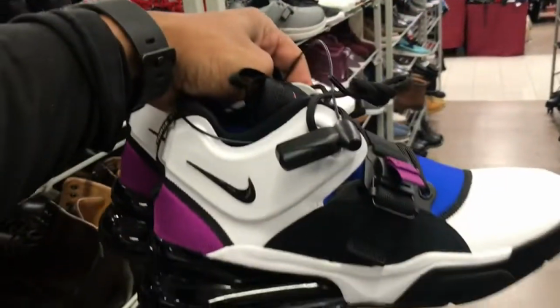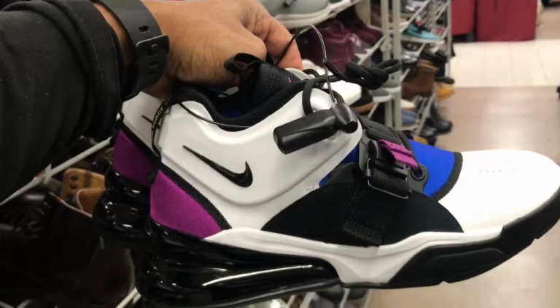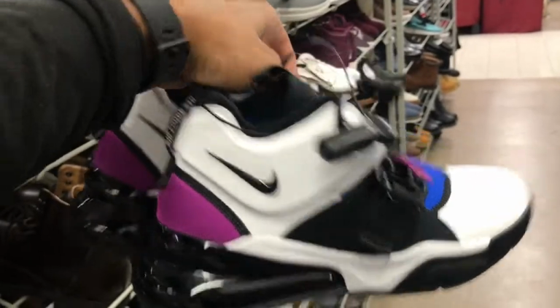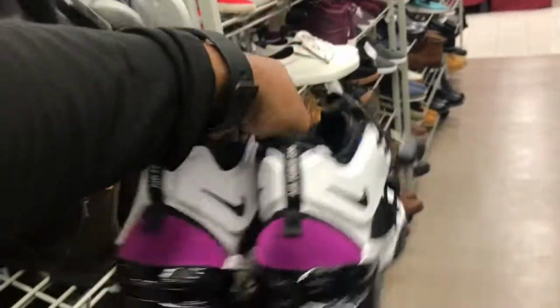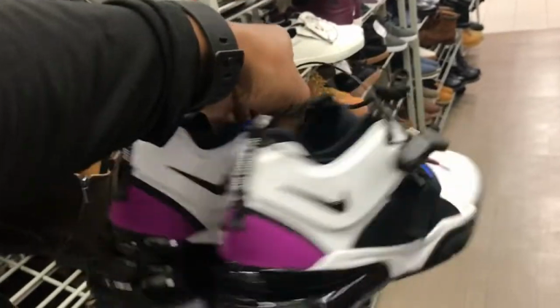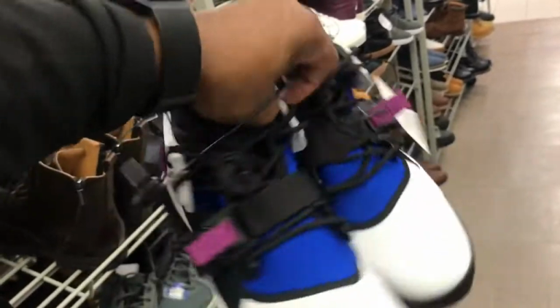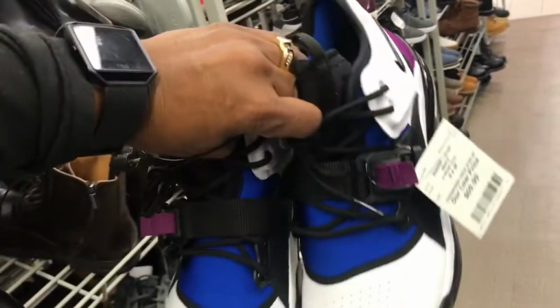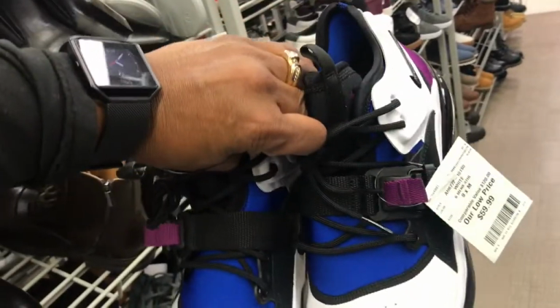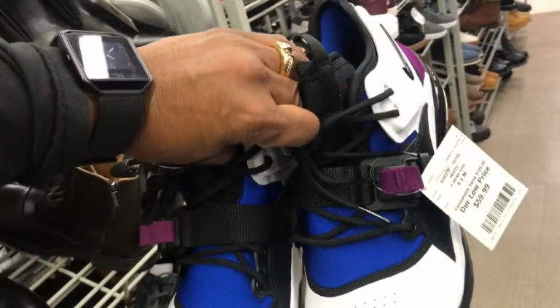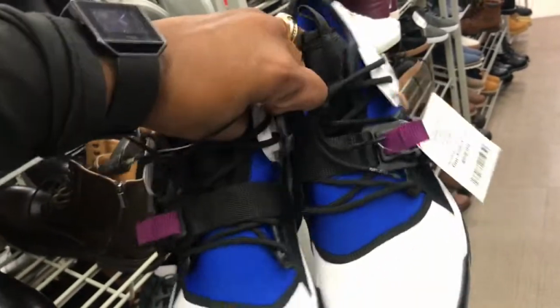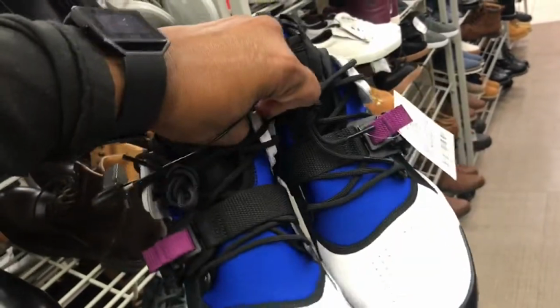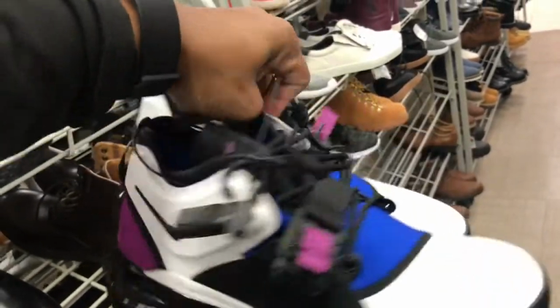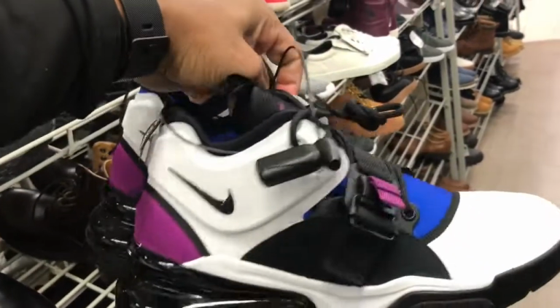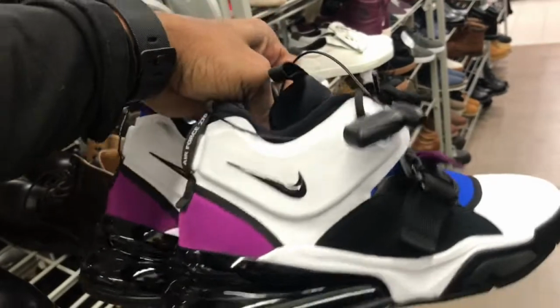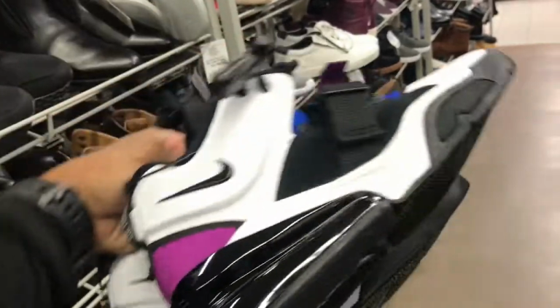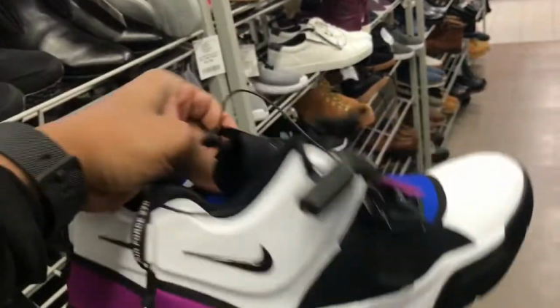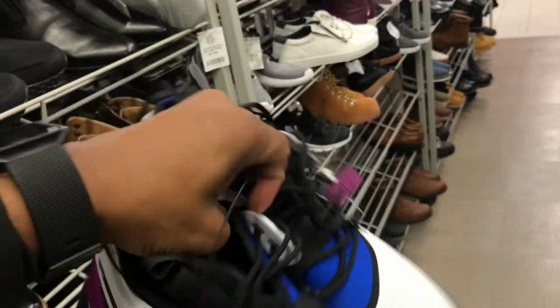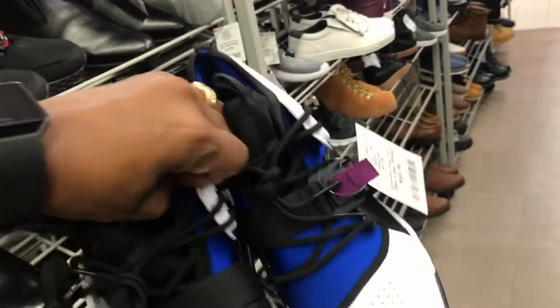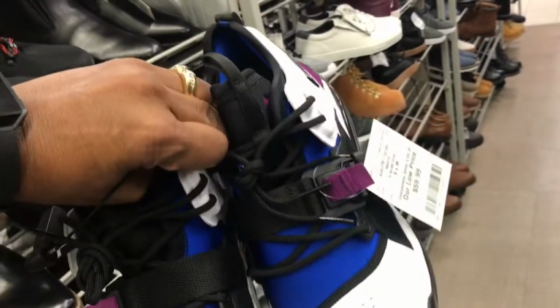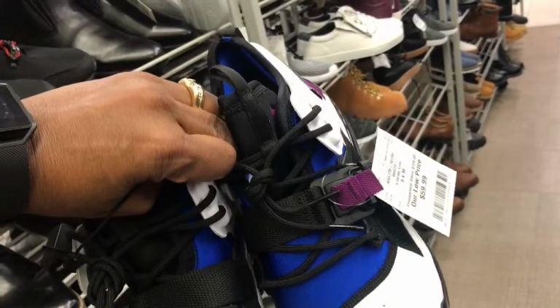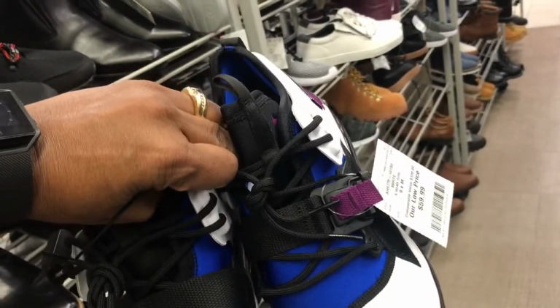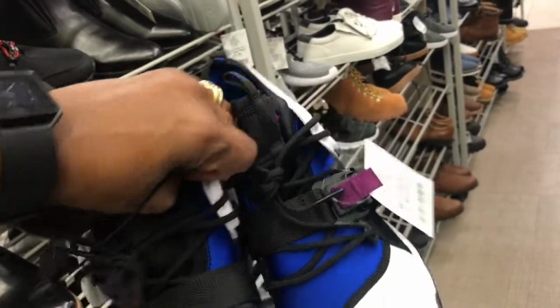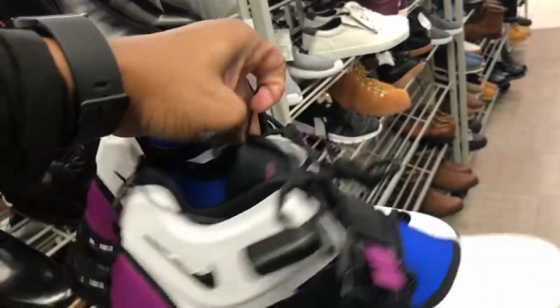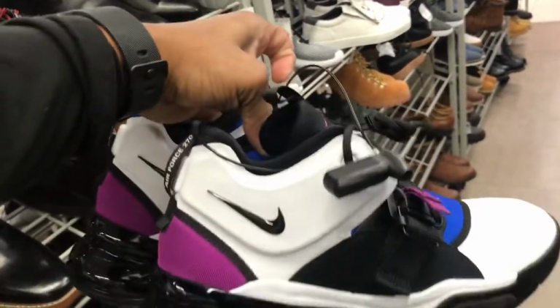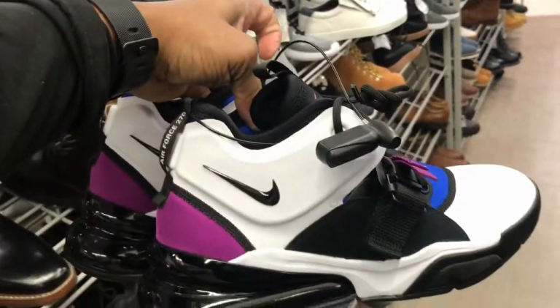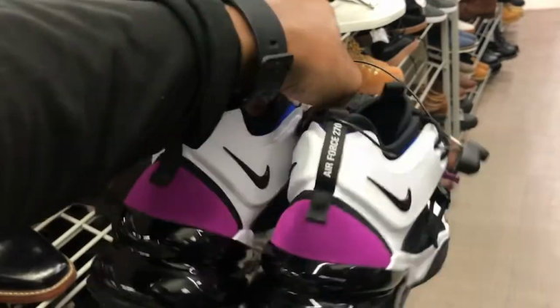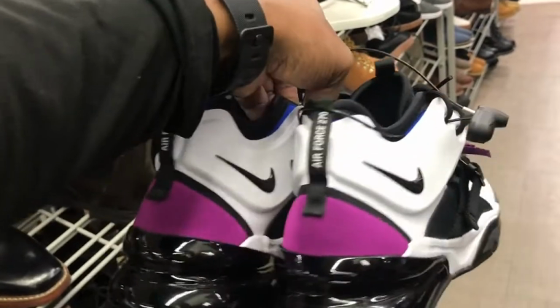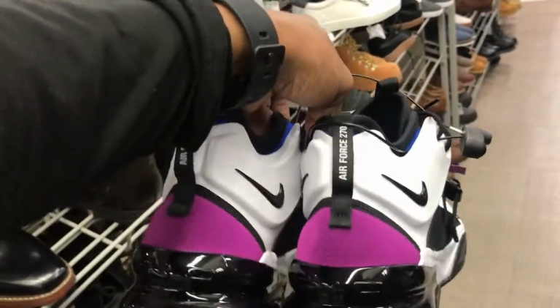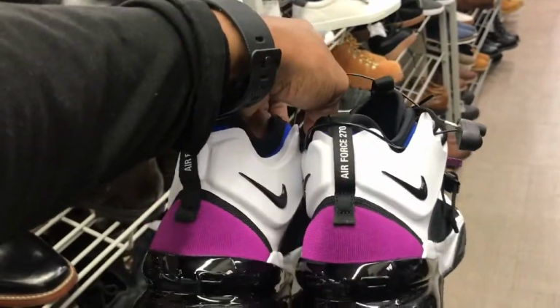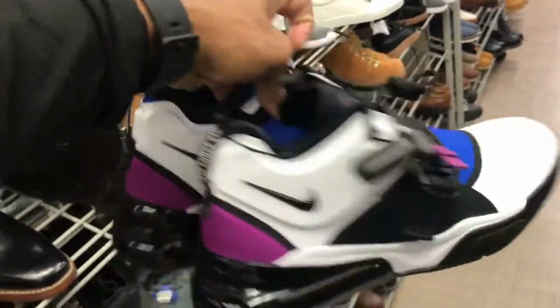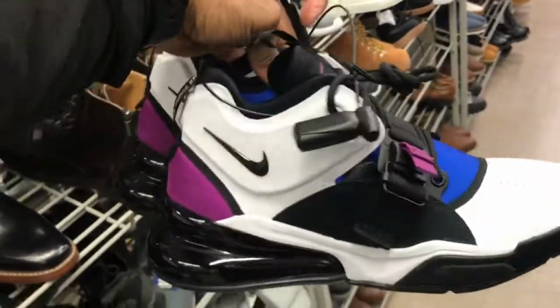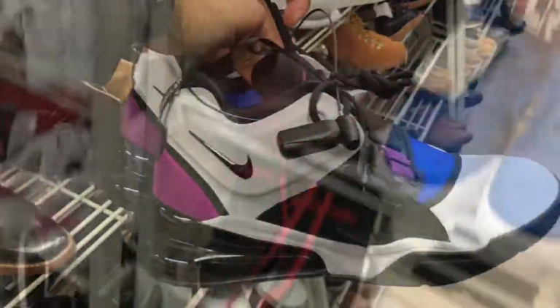Found some more 270s, family. Seen this colorway at the outlet too — they got them up in here for $59.99. Not a bad colorway at all. This one is a size nine, and there's a nine and a half in the section too. Air Force 270s, family.